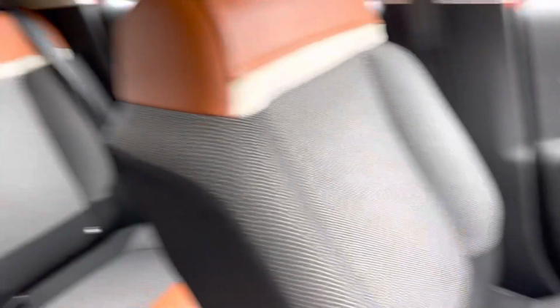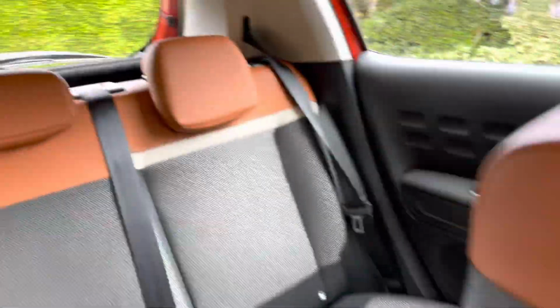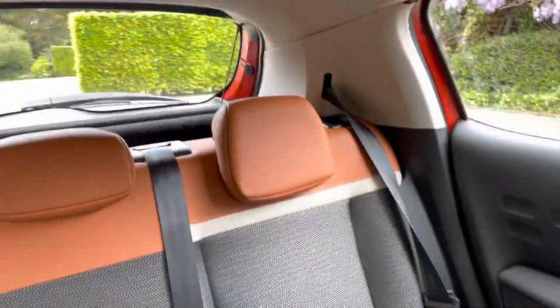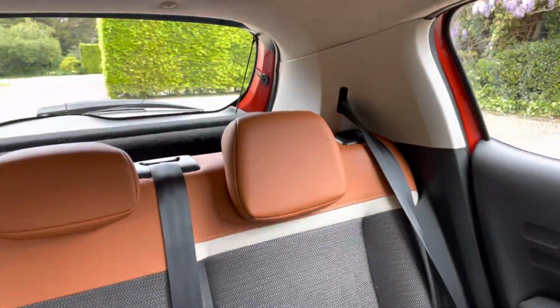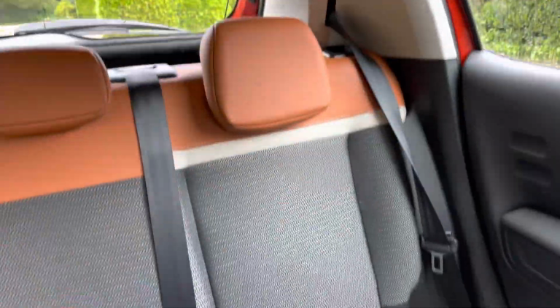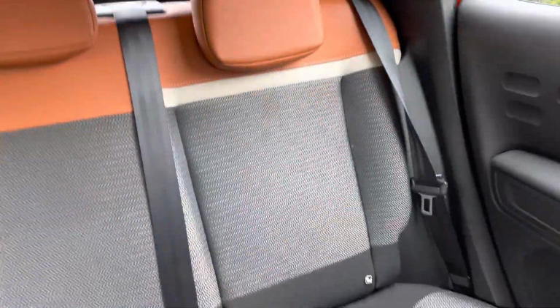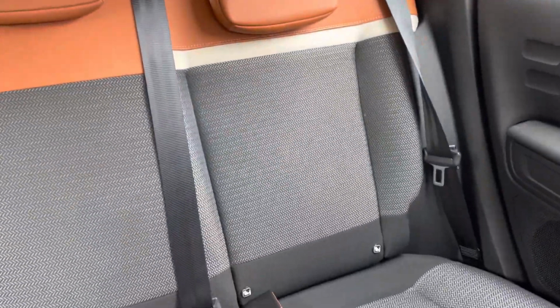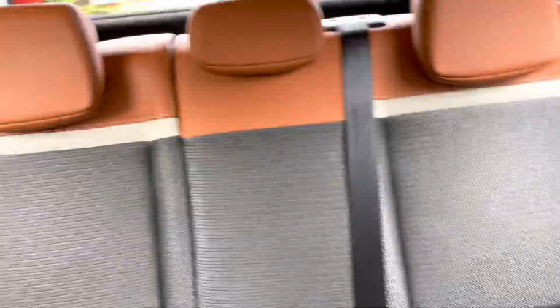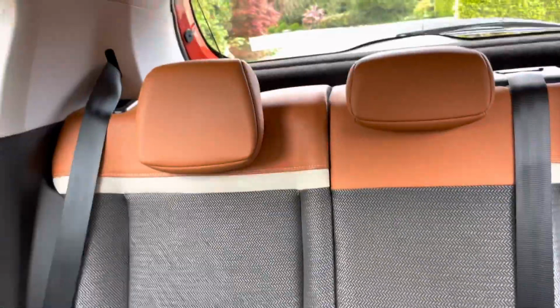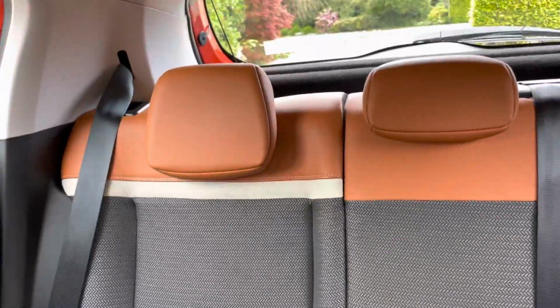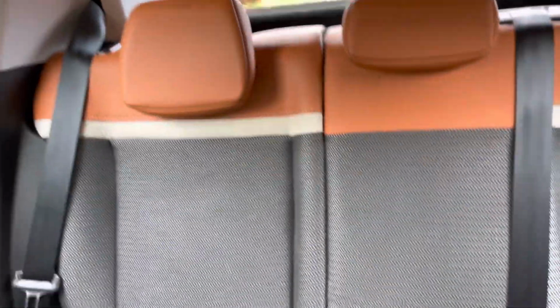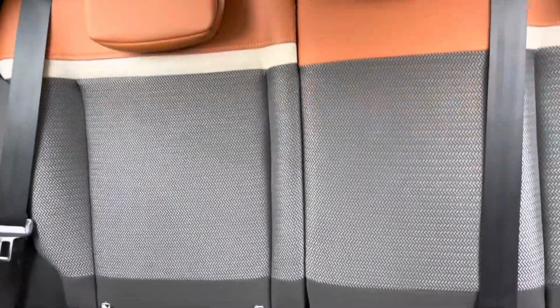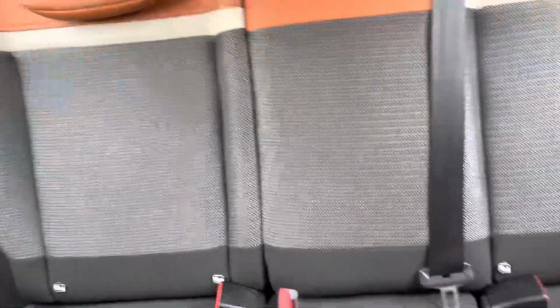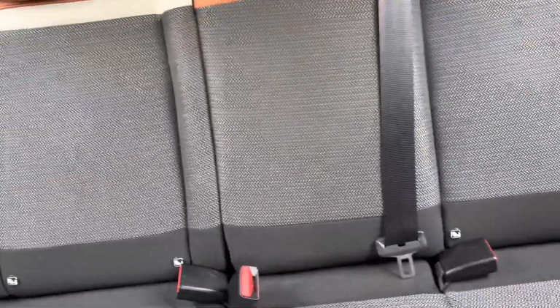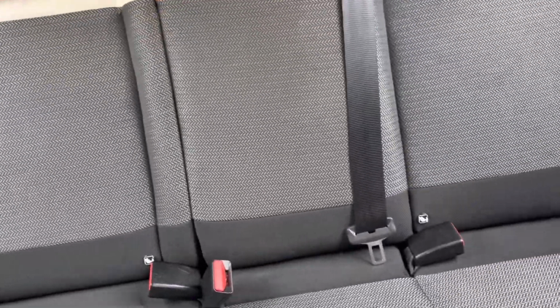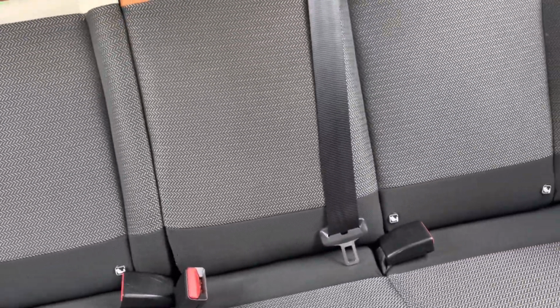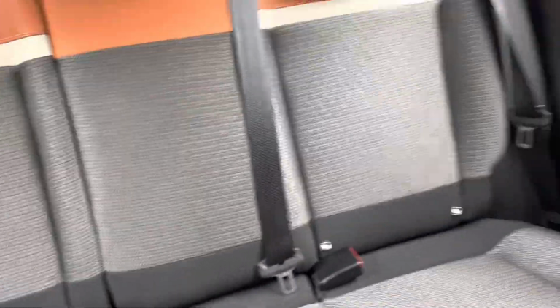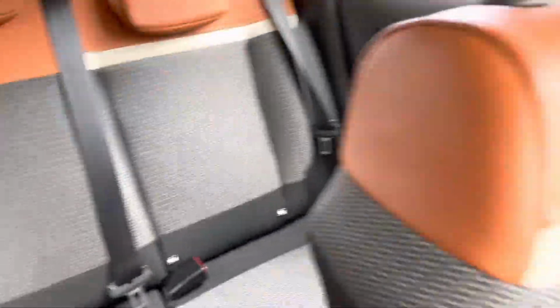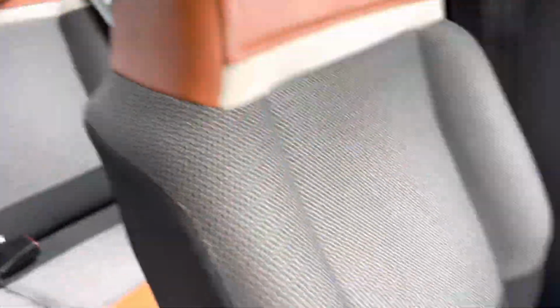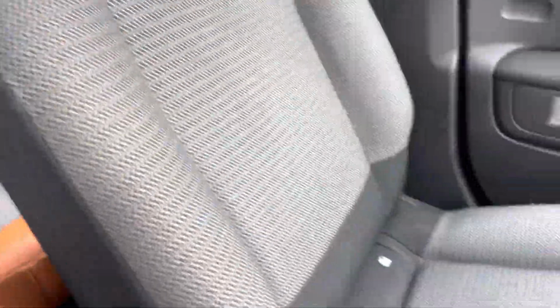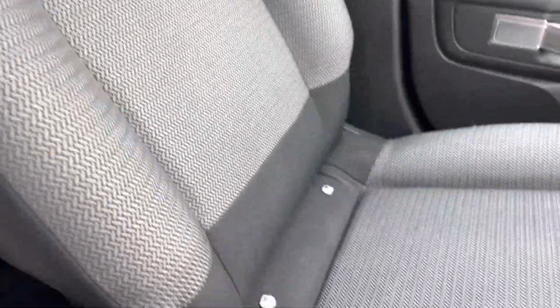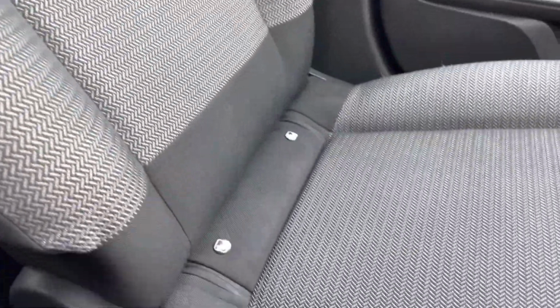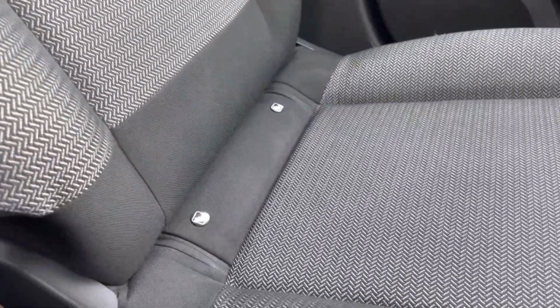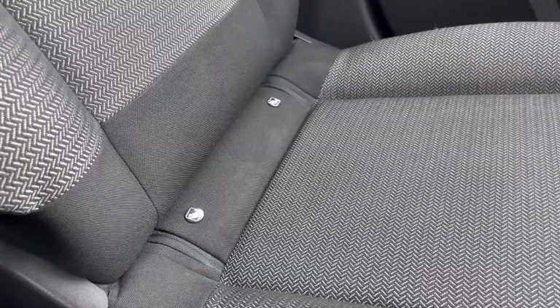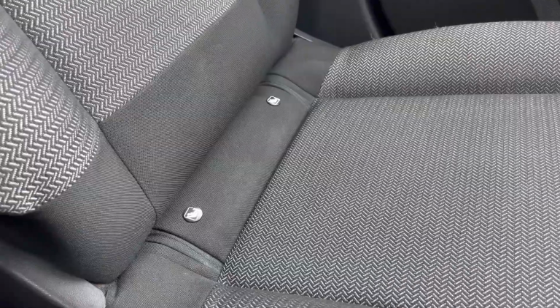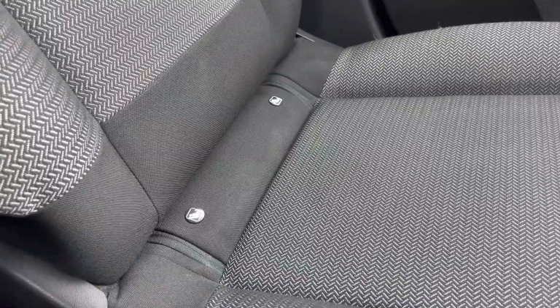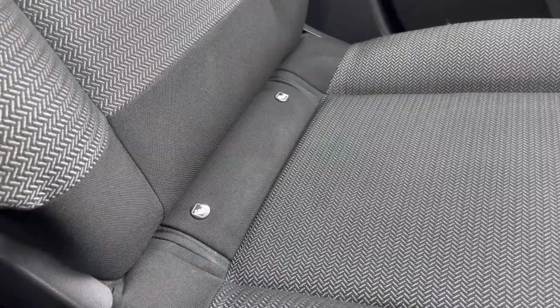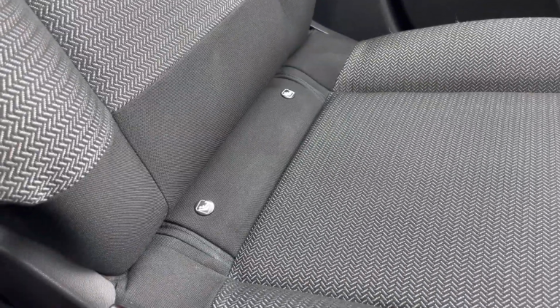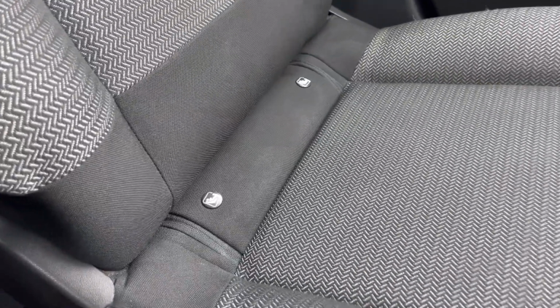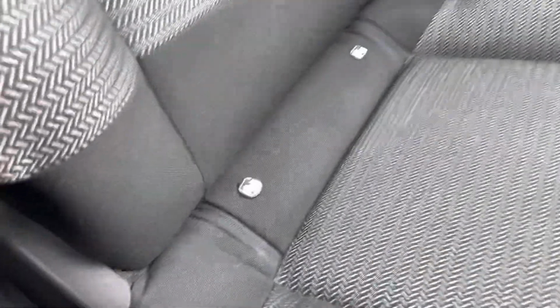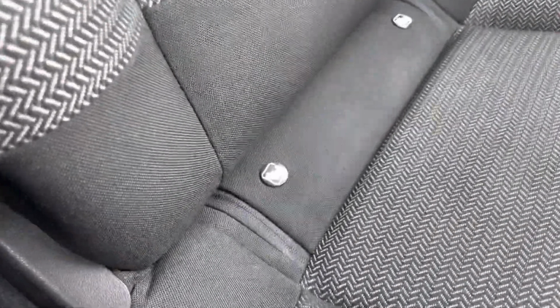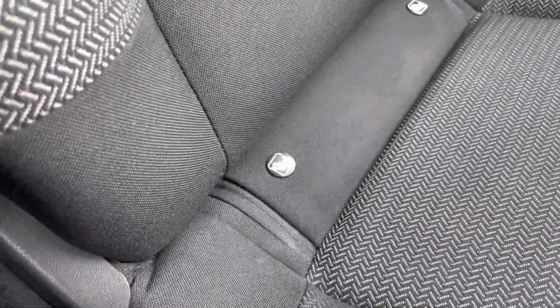In the back, three proper seat belts — the outer two with ISOFIX, and the same is true of the front passenger seat, zipped away there under those covers.